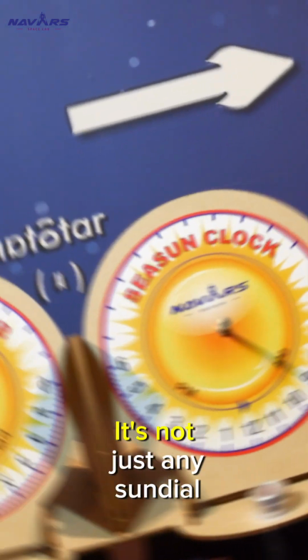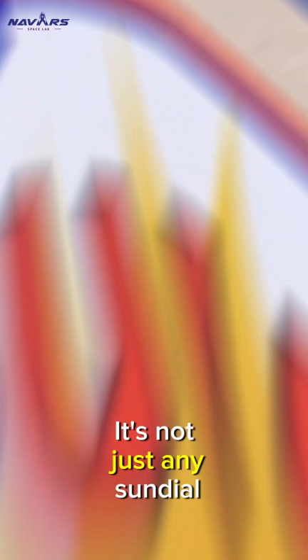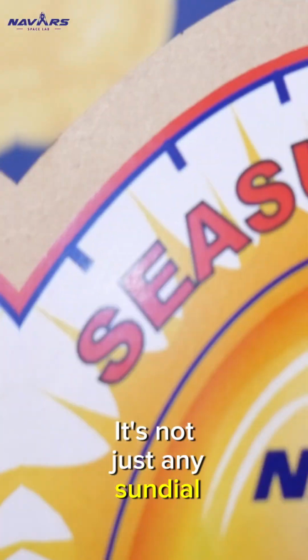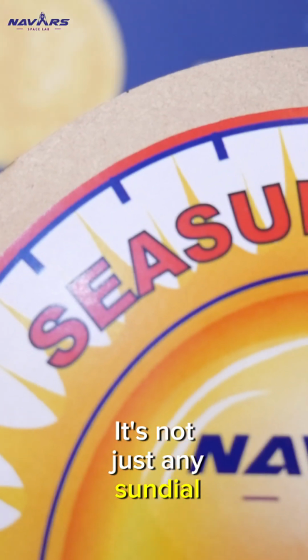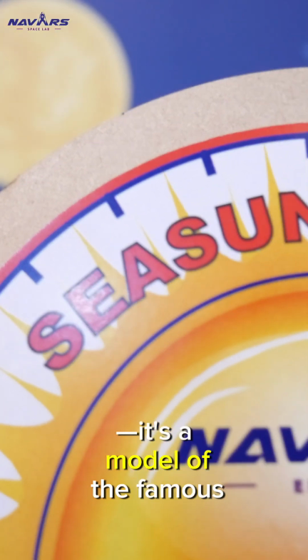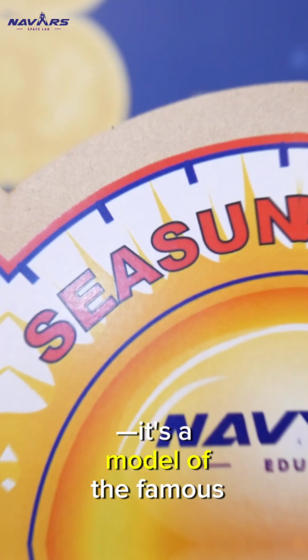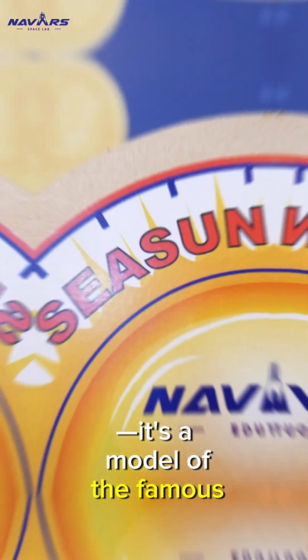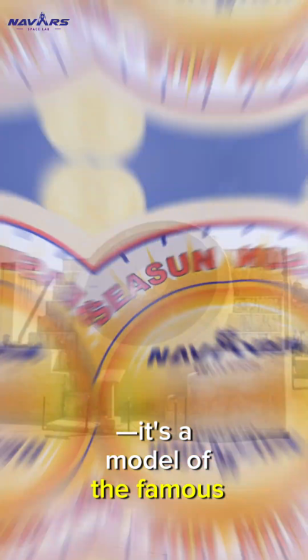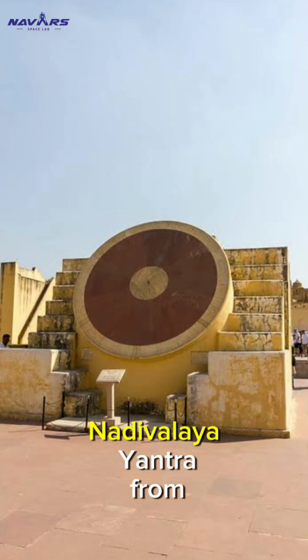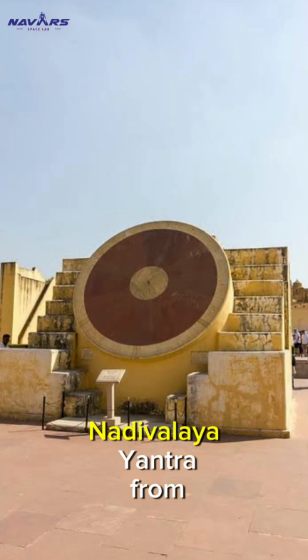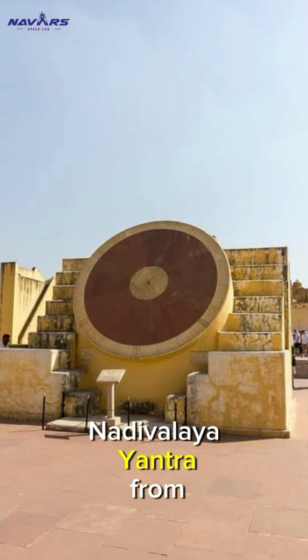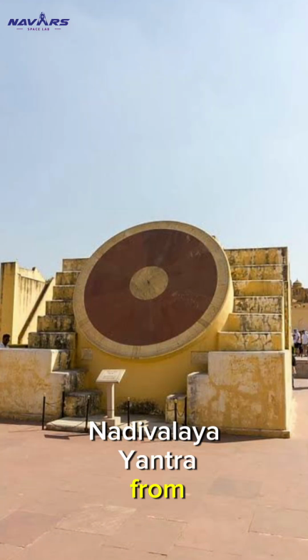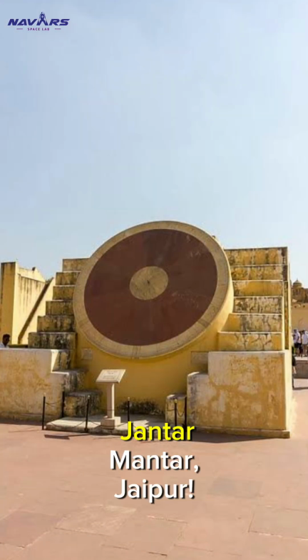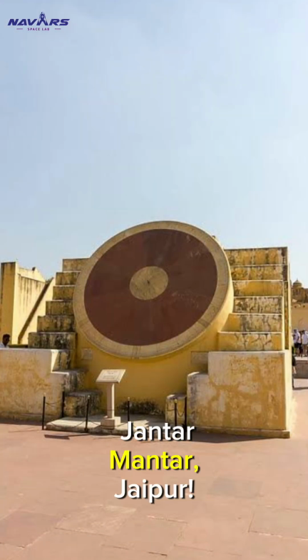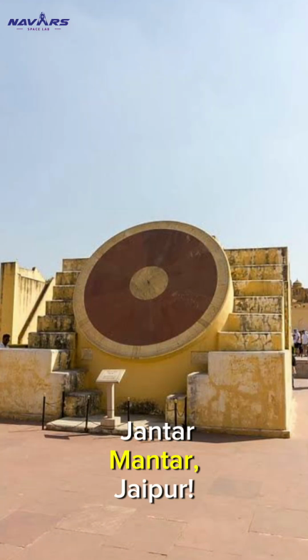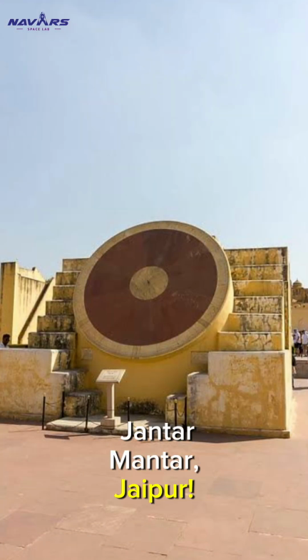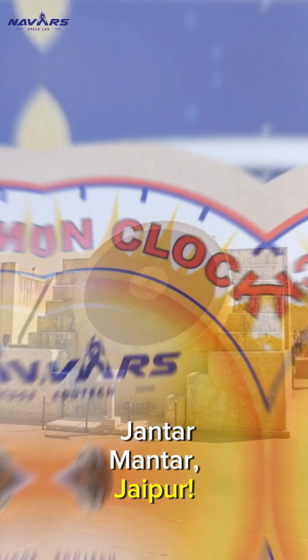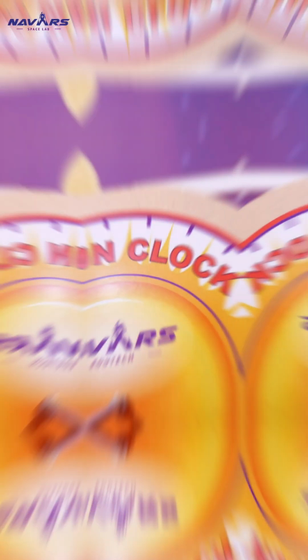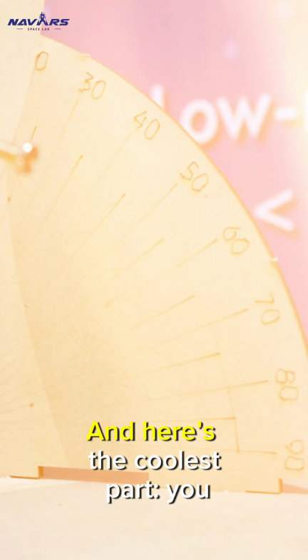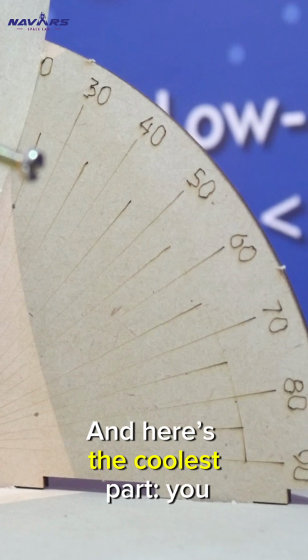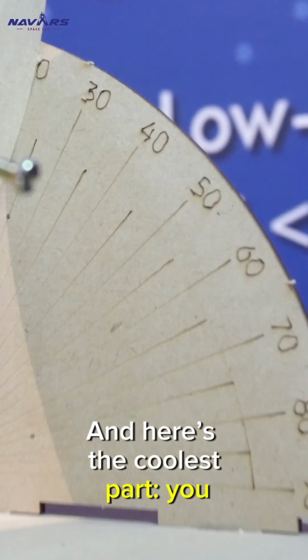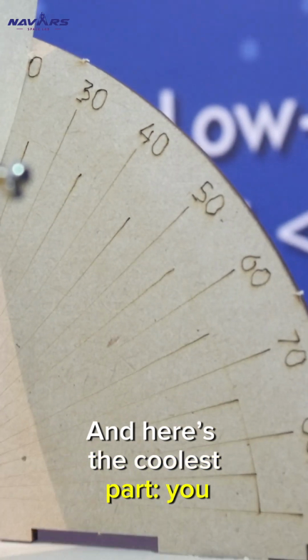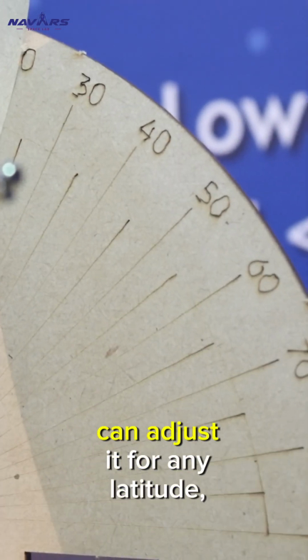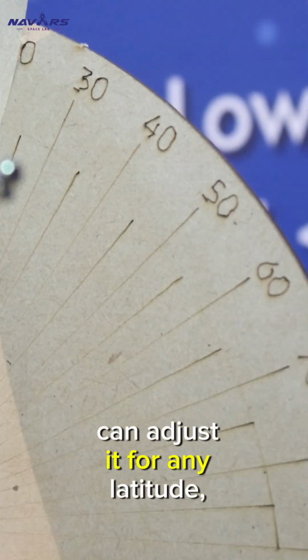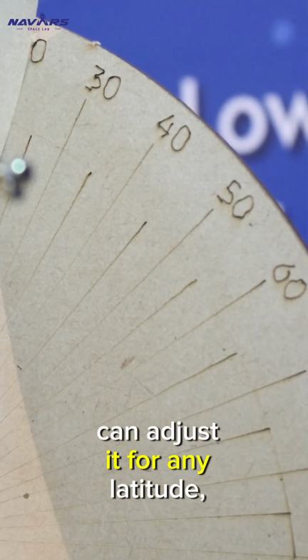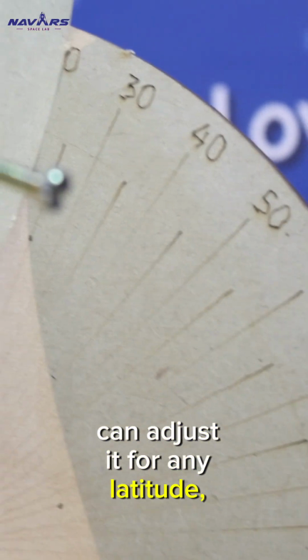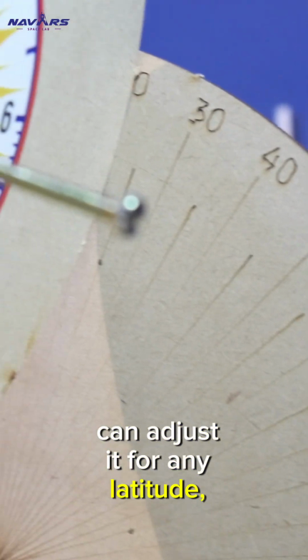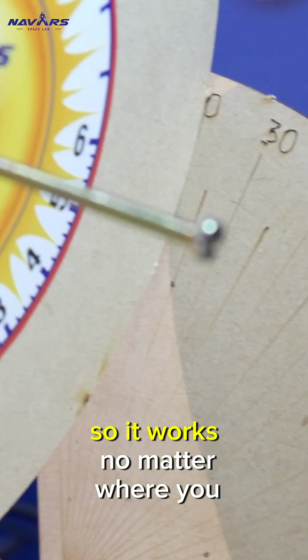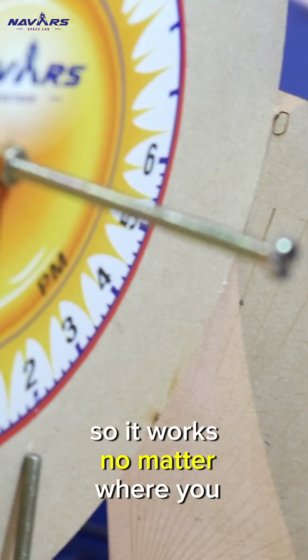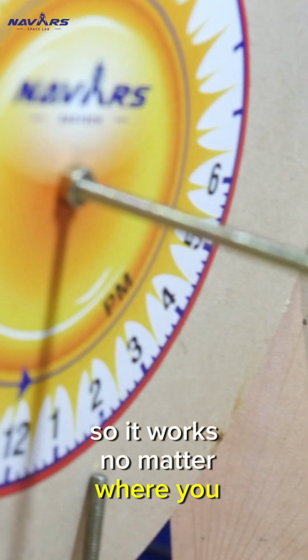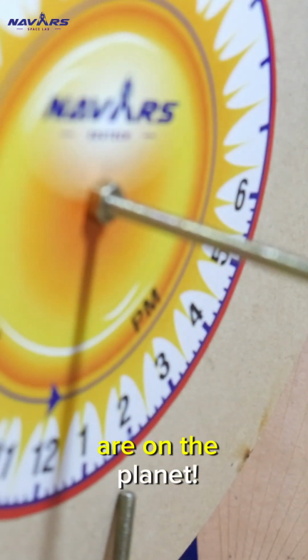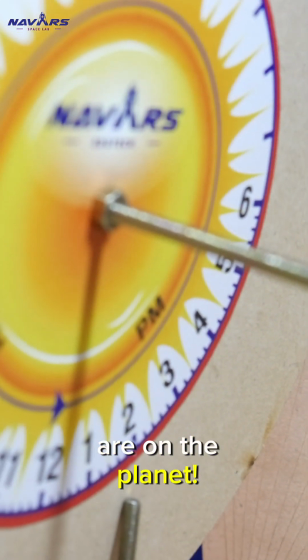It's not just any sundial — it's a model of the famous Nodavalea Yantra from Jaipur. And here's the coolest part: you can adjust it for any latitude, so it works no matter where you are on the planet.